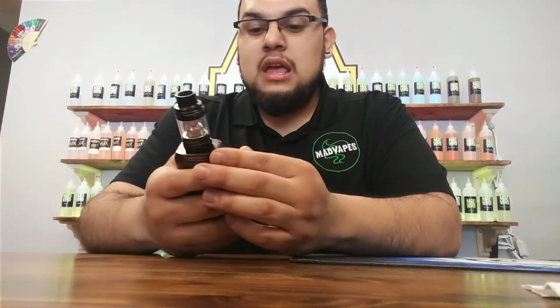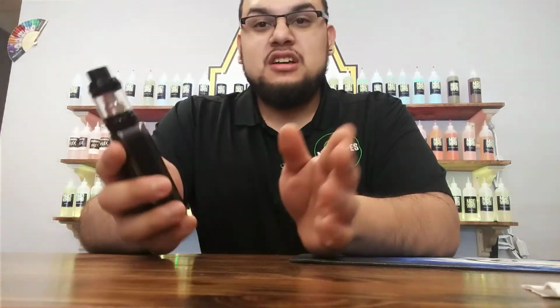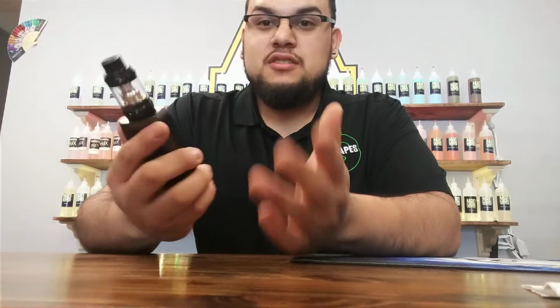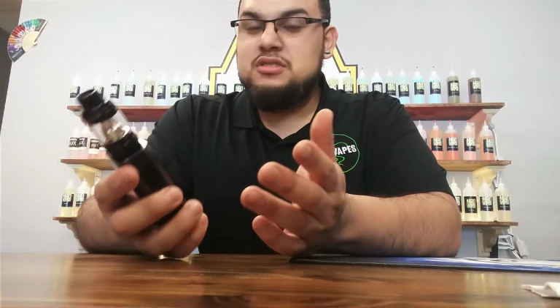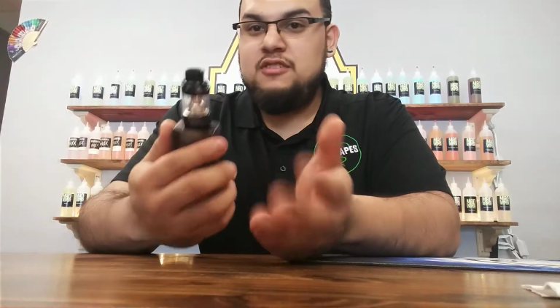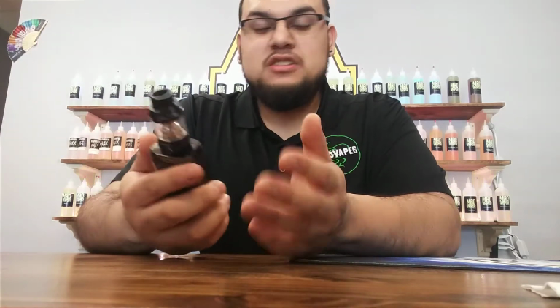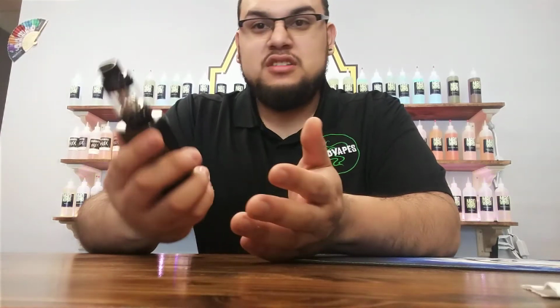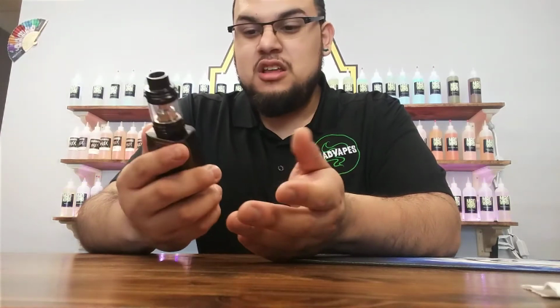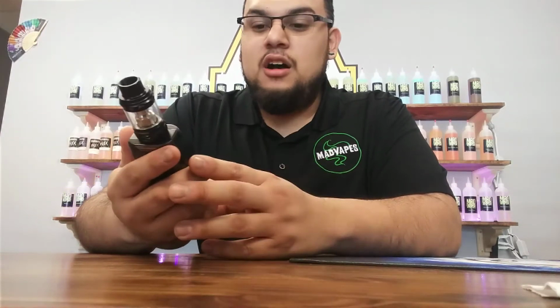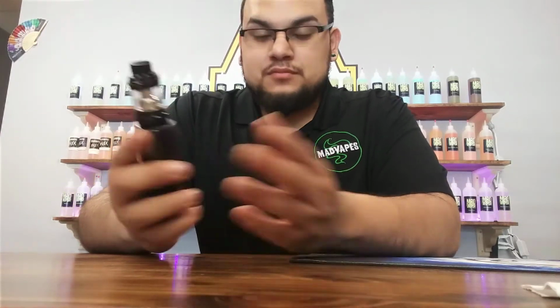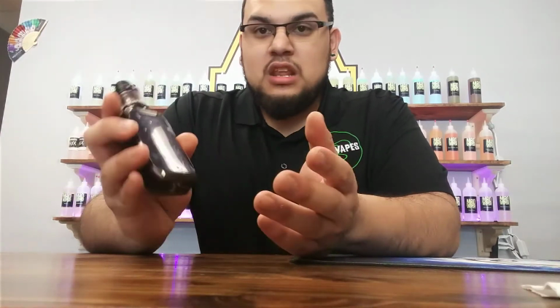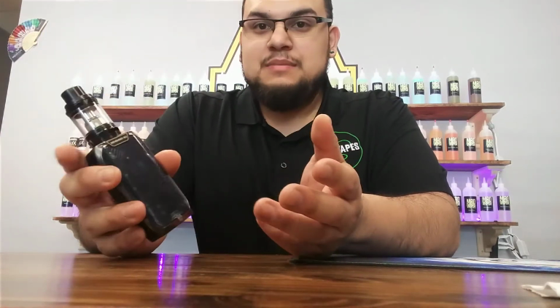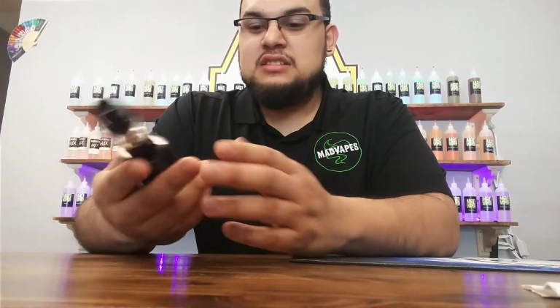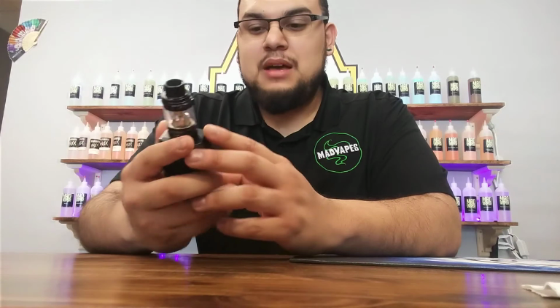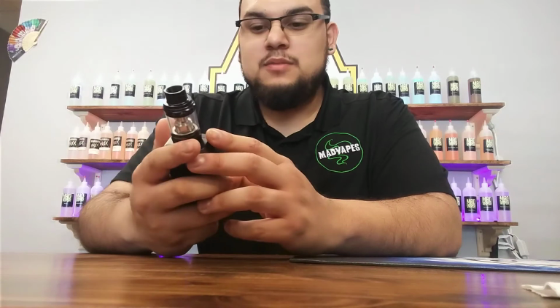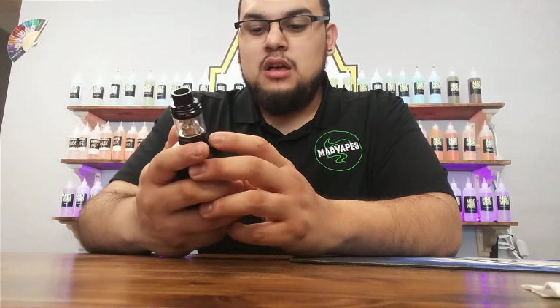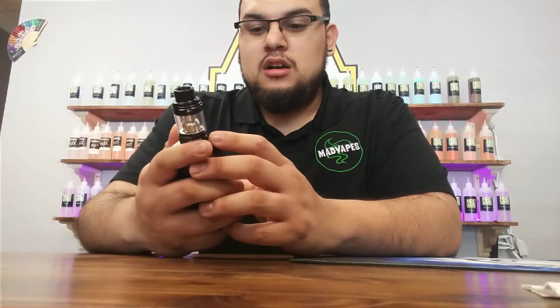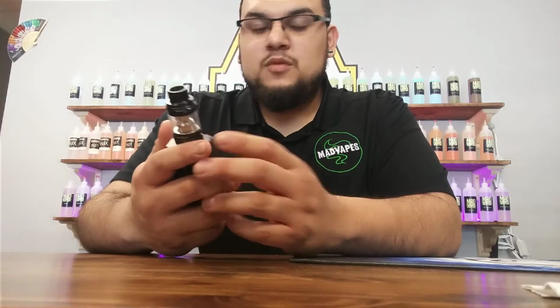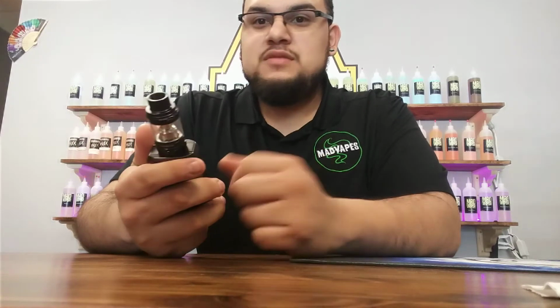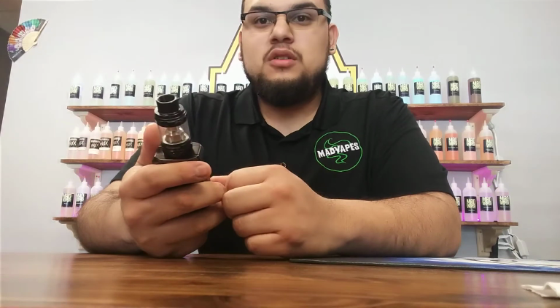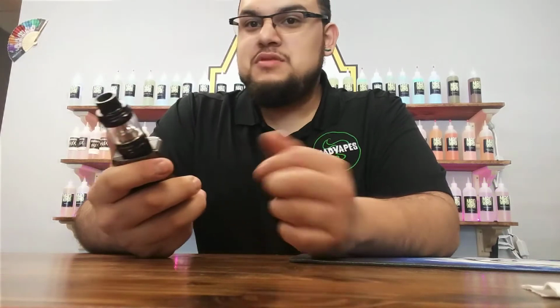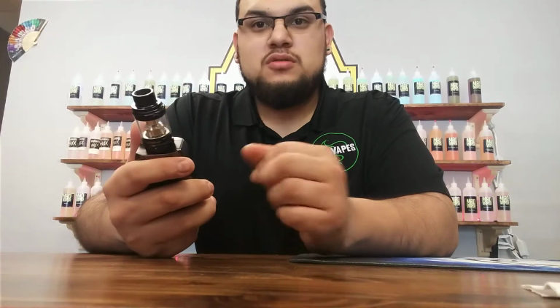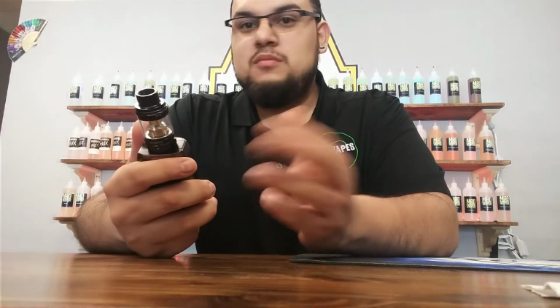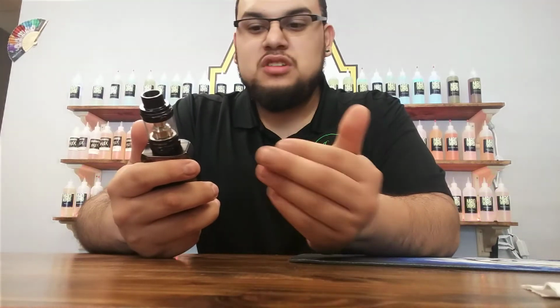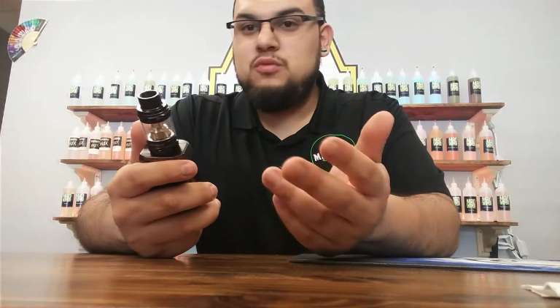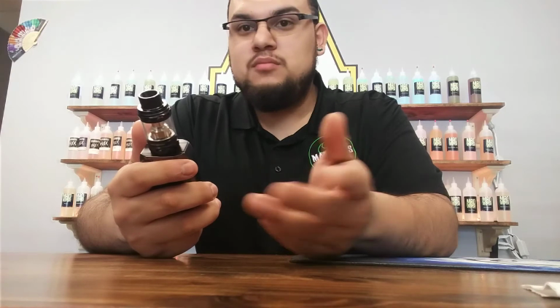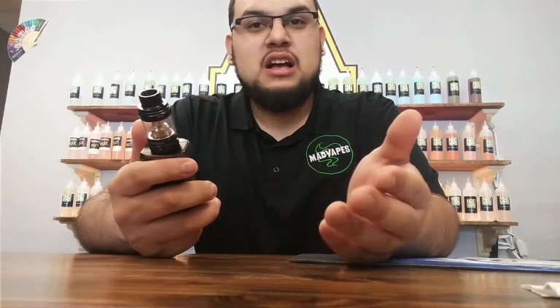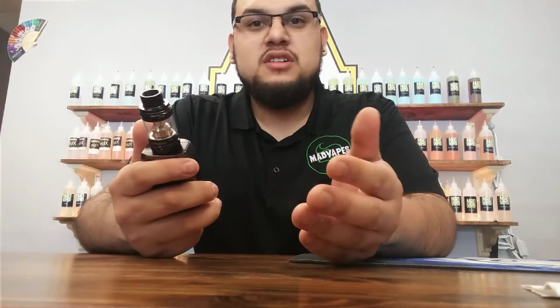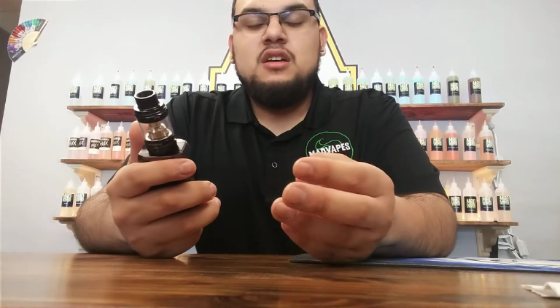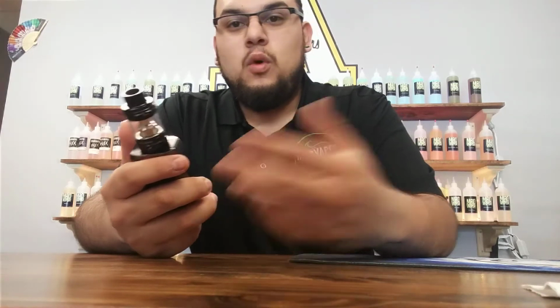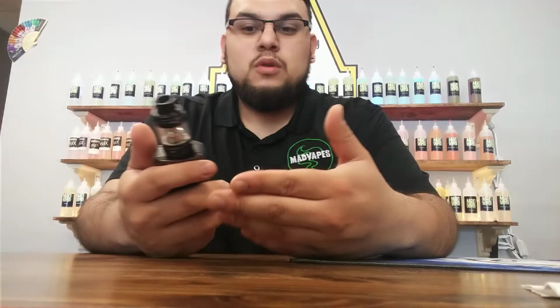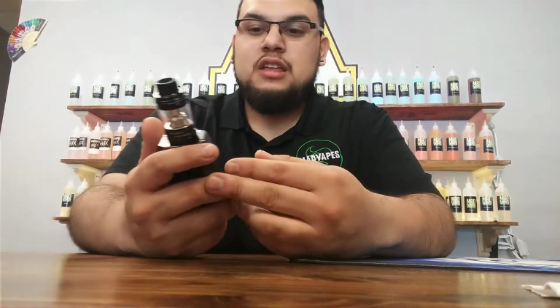It is touchscreen, of course — like every other Revenger, it is touchscreen. It has the same settings: bypass mode, wattage mode, temperature controls, and you can change what kind of wire you're running on that.